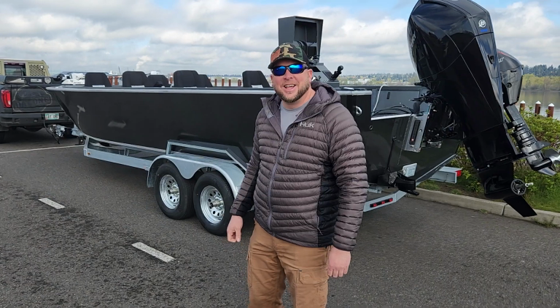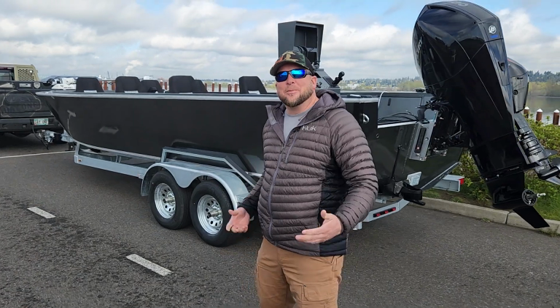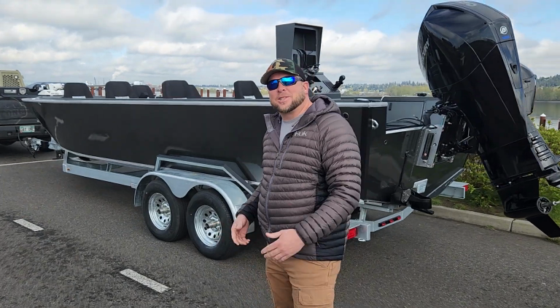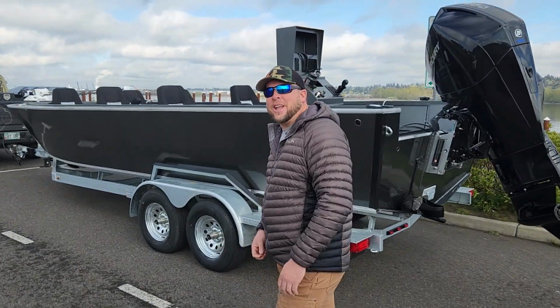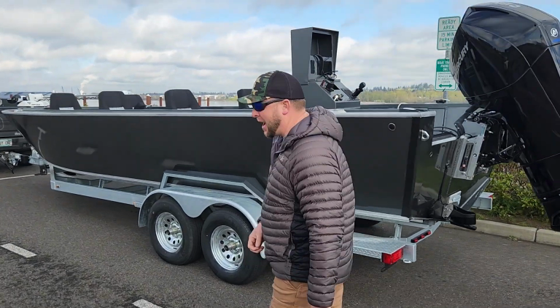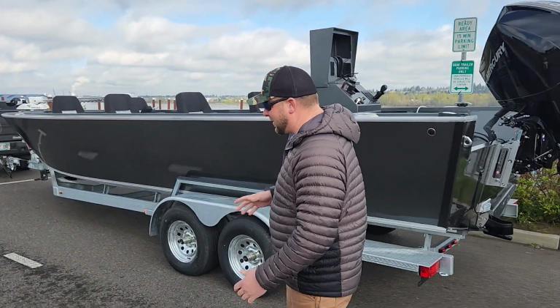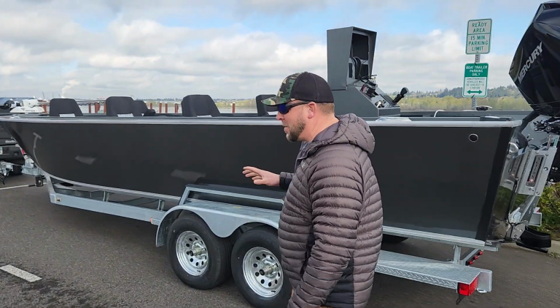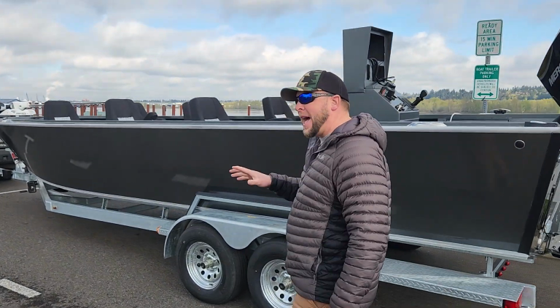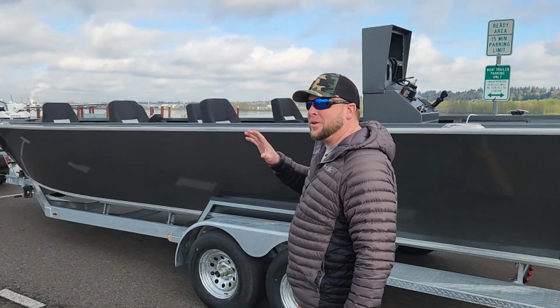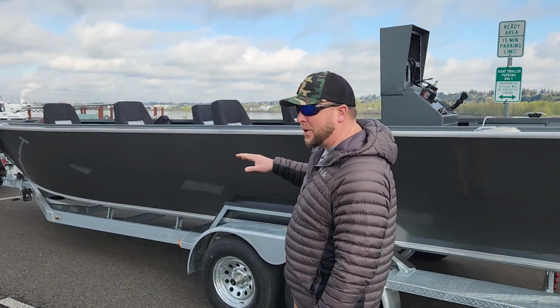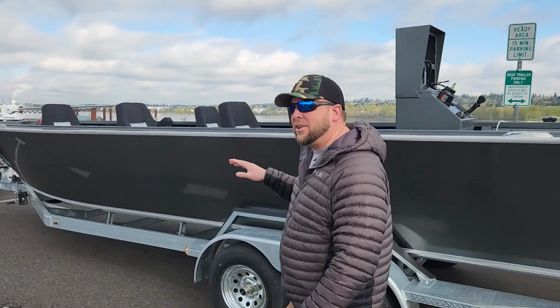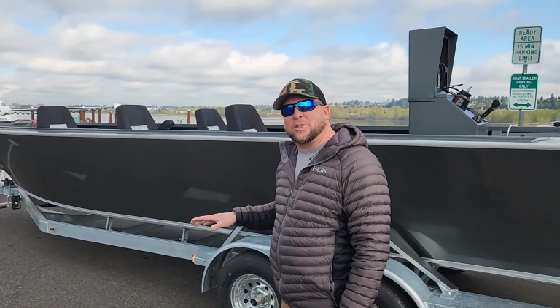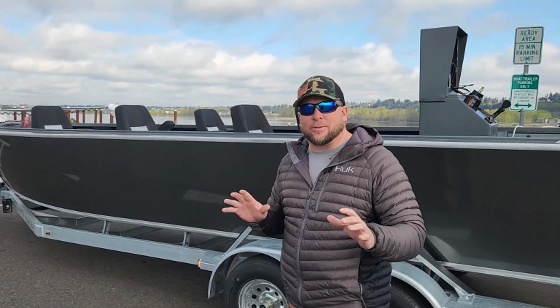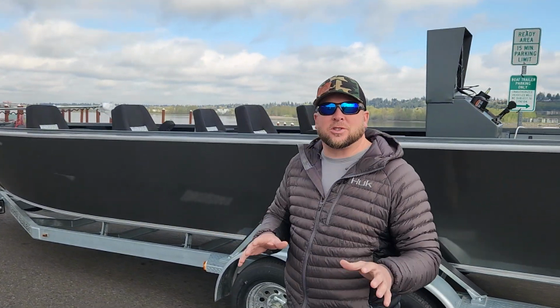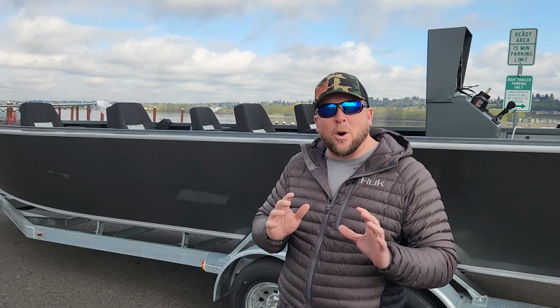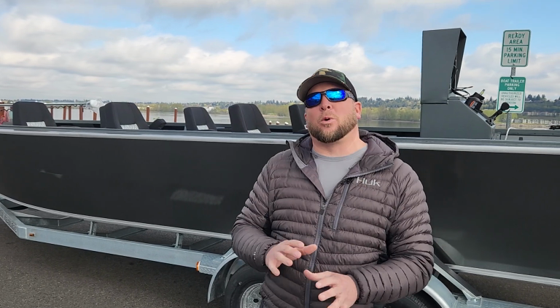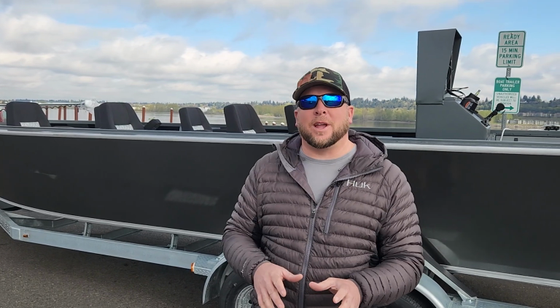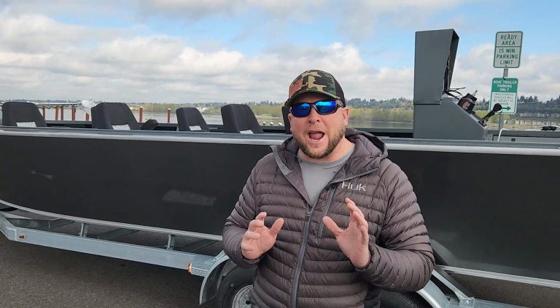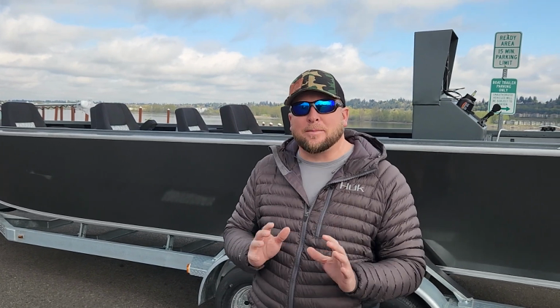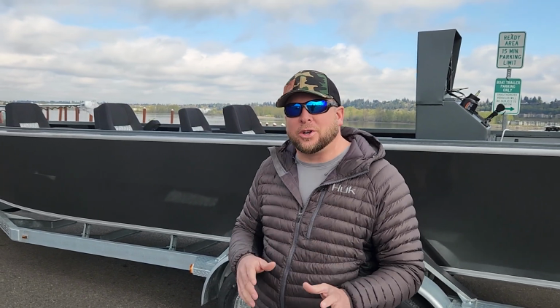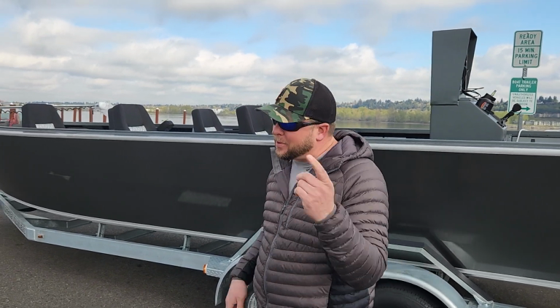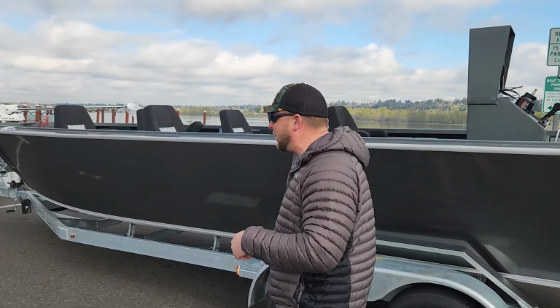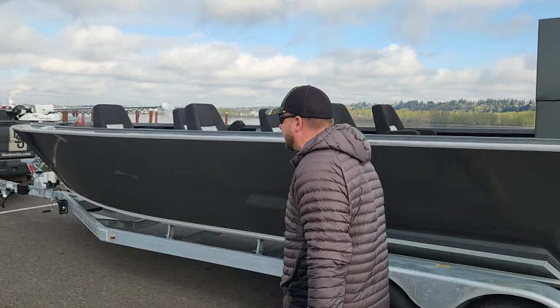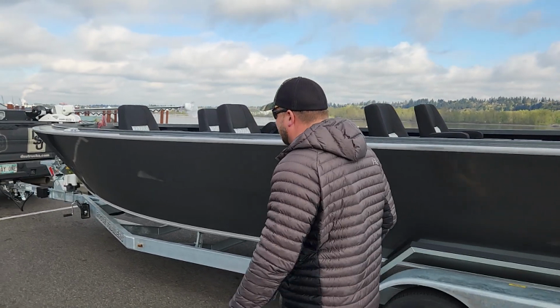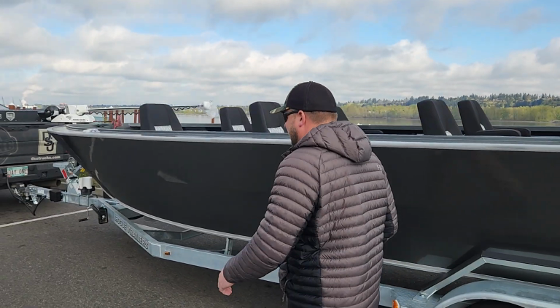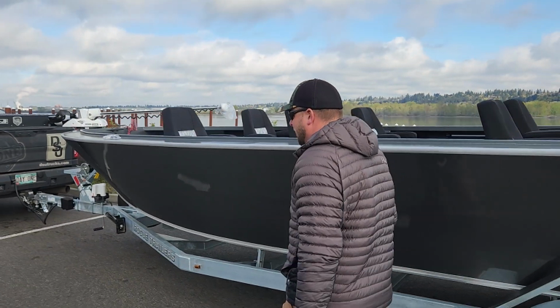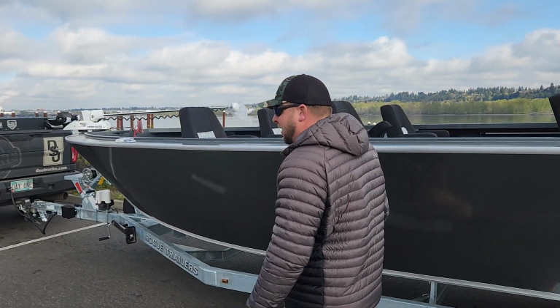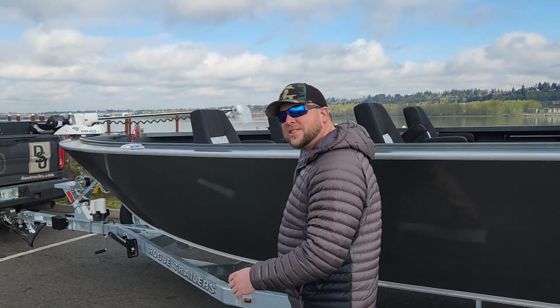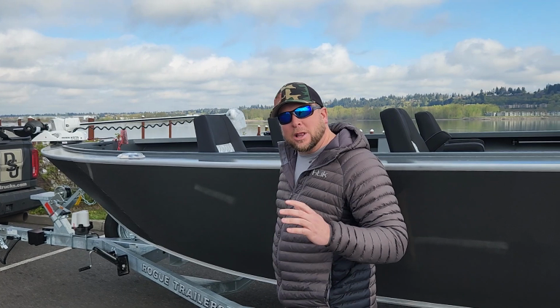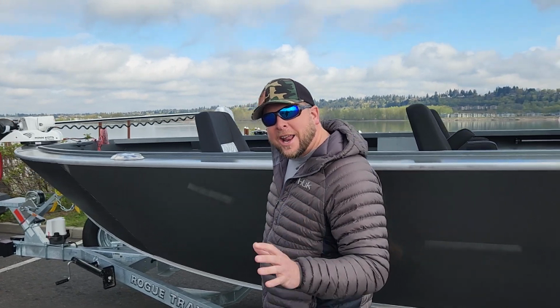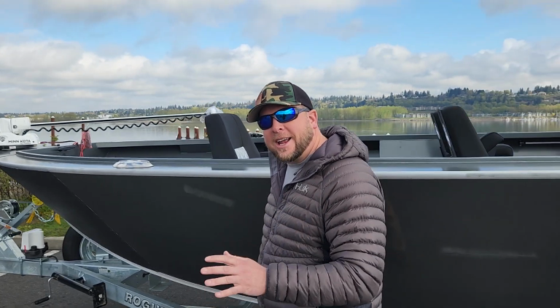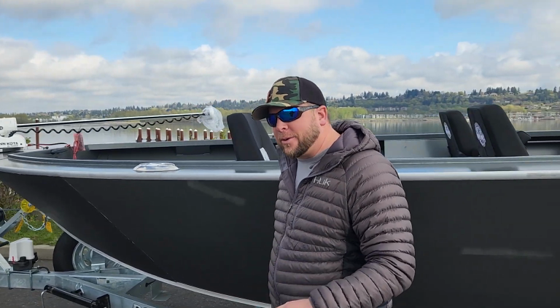My name is Cody and I'm gonna talk to you about how to break in your boat. This is the first and most important thing that every boater should do. Come on up here, let's take a look. This is gonna save you a lot of headache down the road.